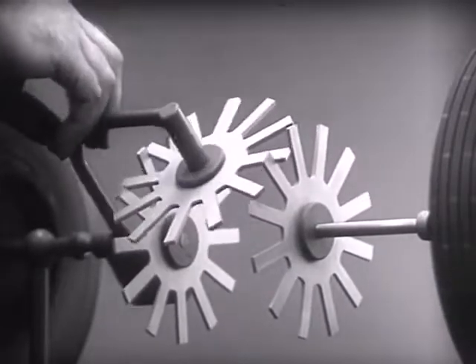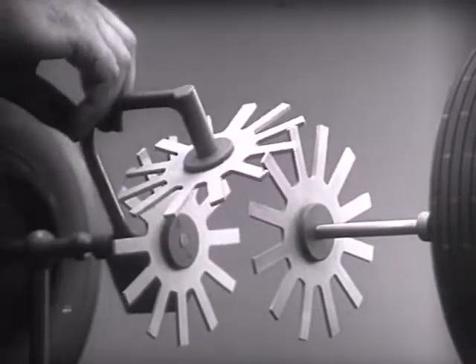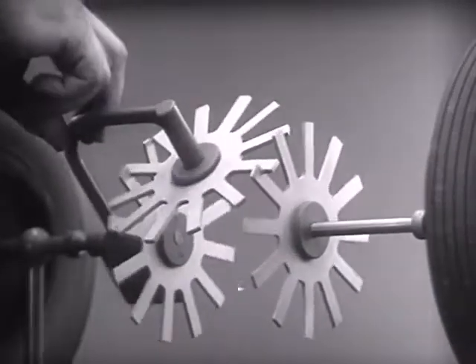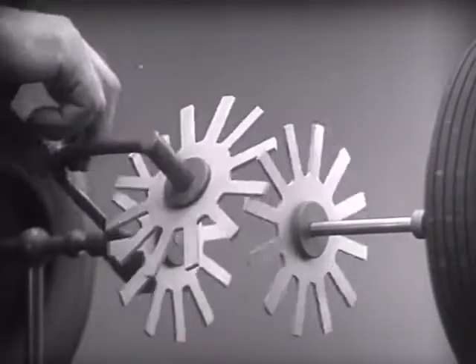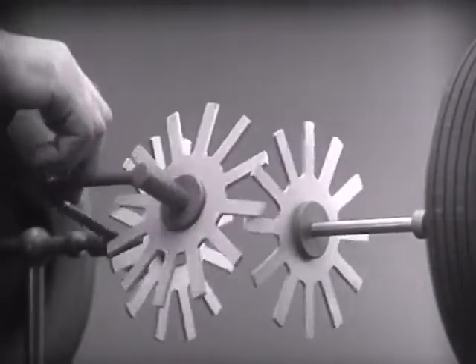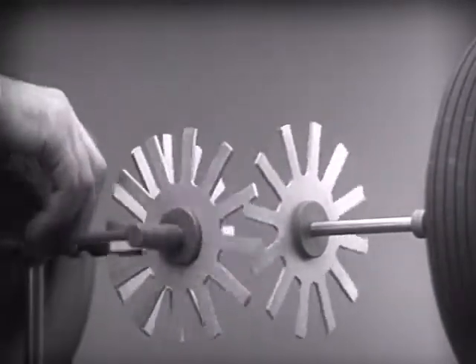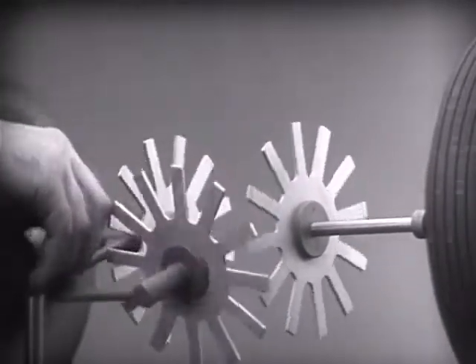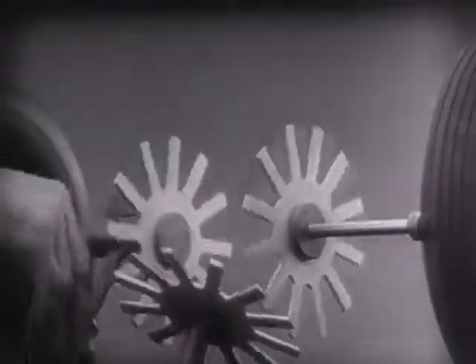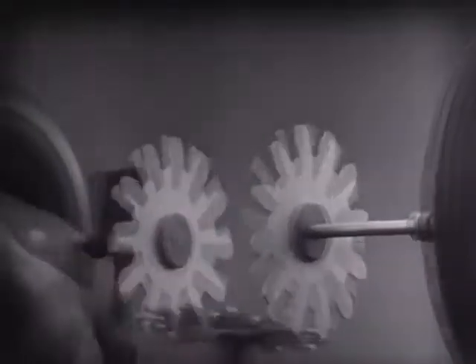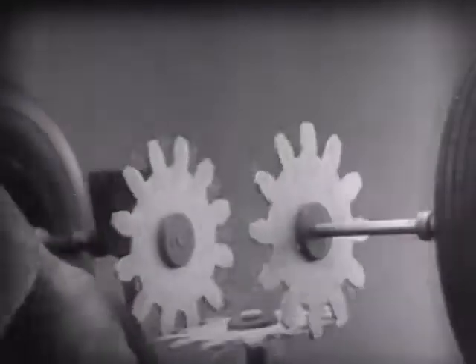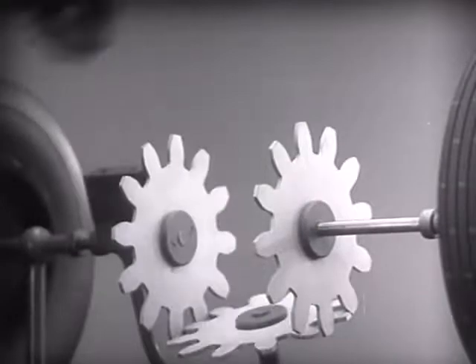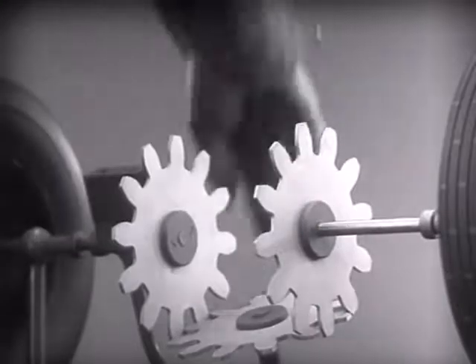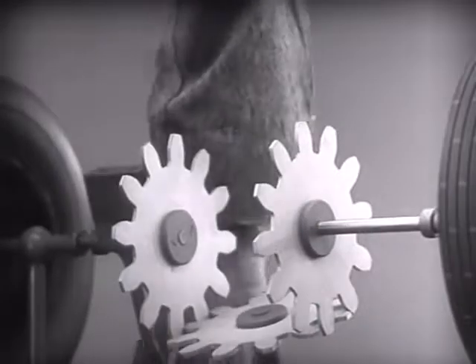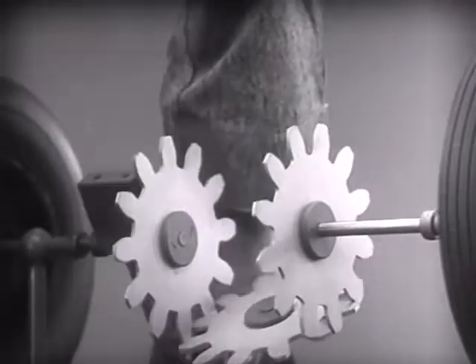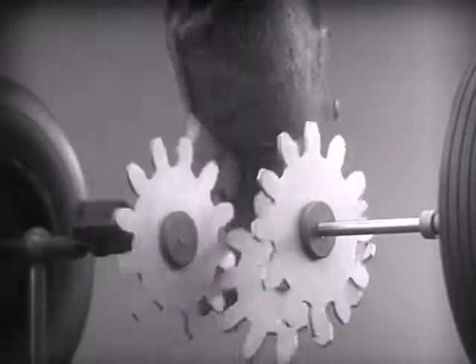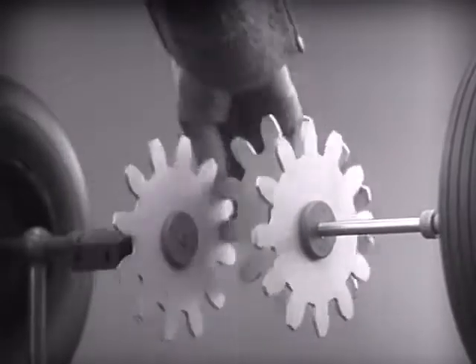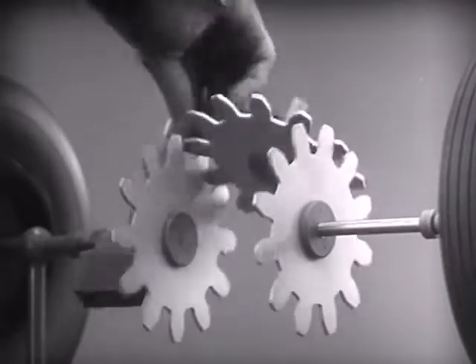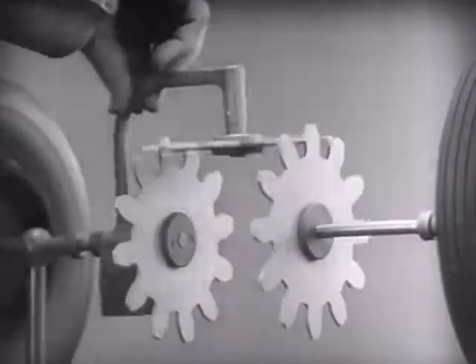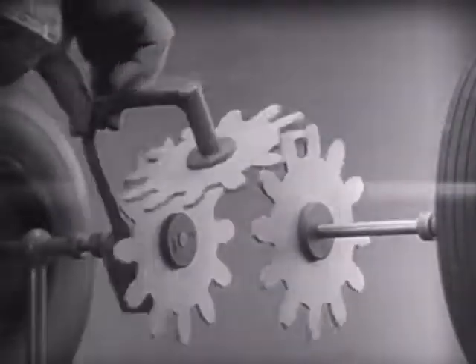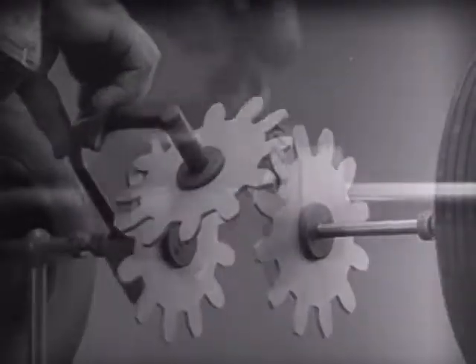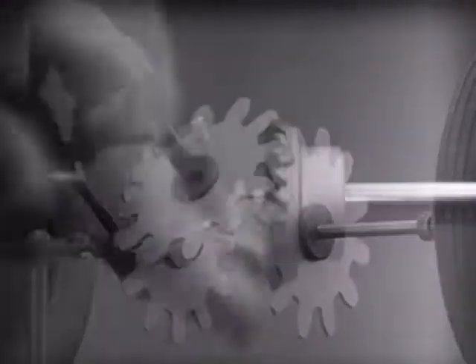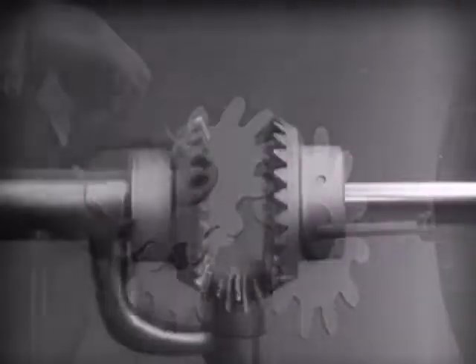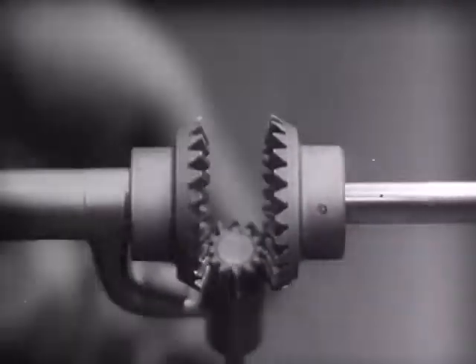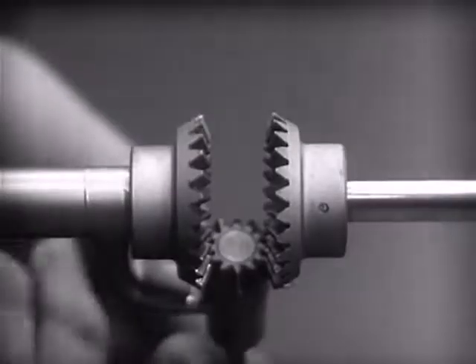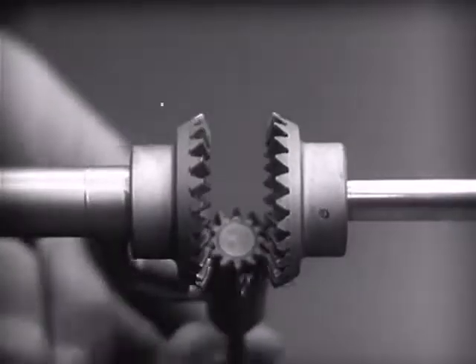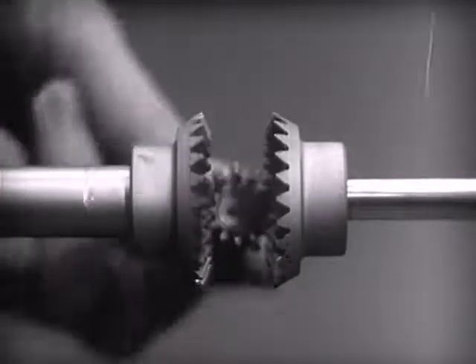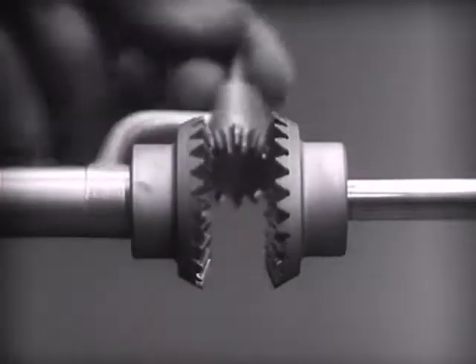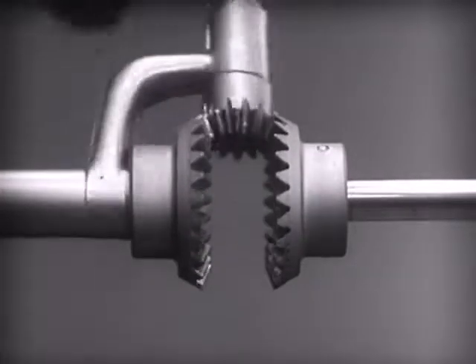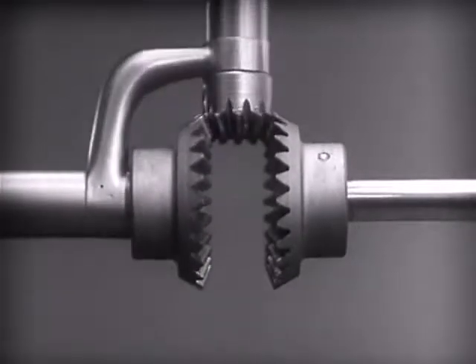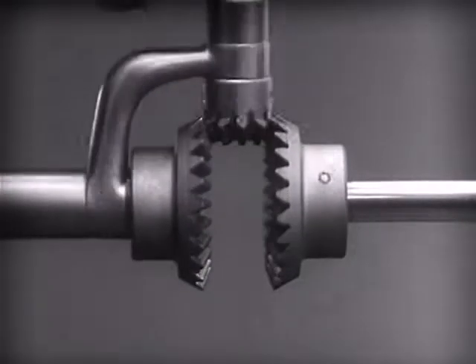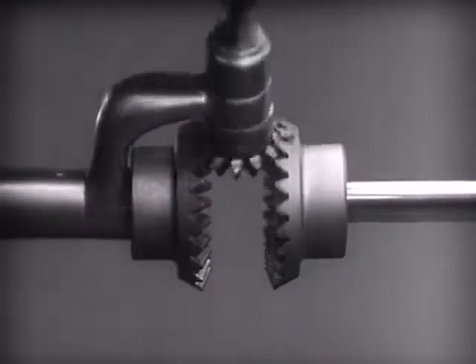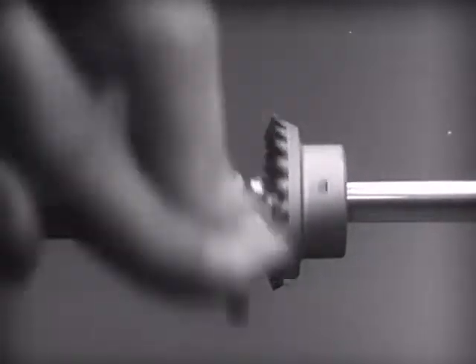And changing the shape gives firm, constant contact. Now we can make the gears thicker and stronger, and we have differential gears.